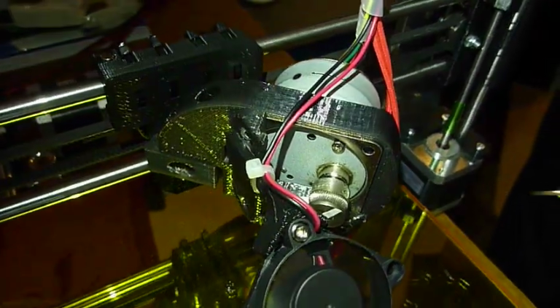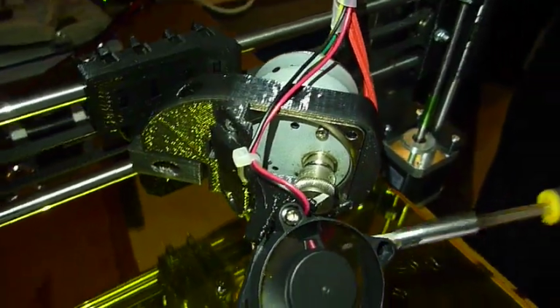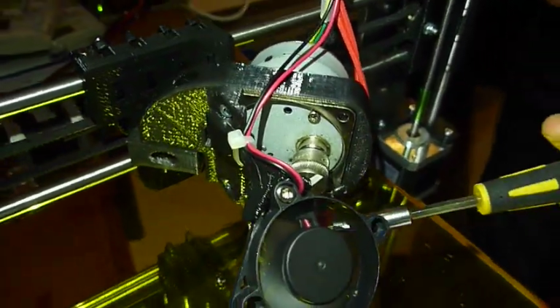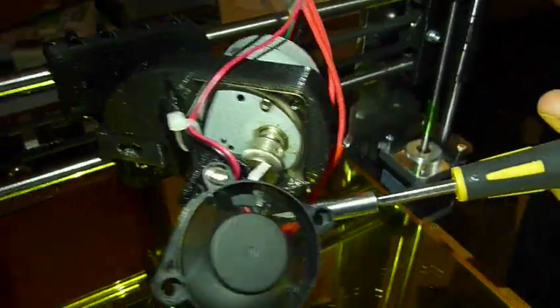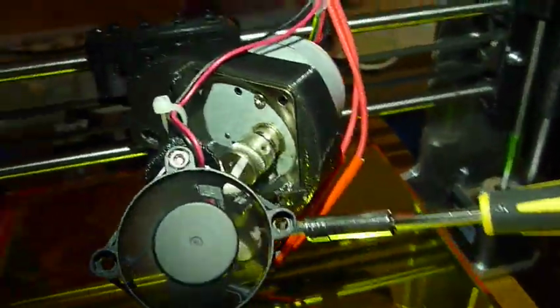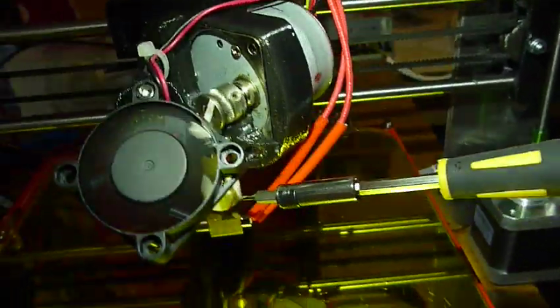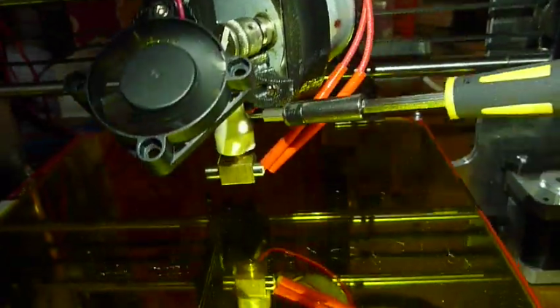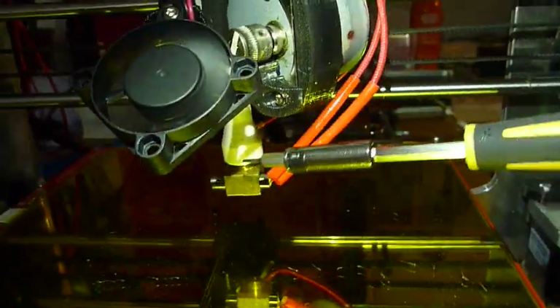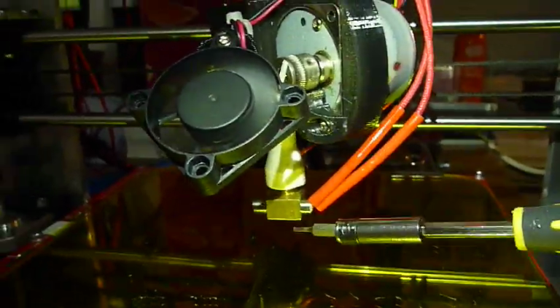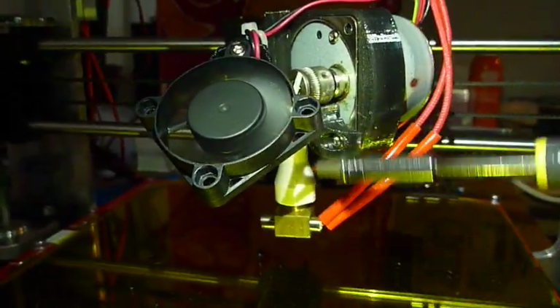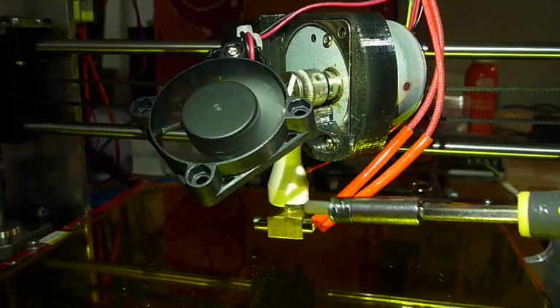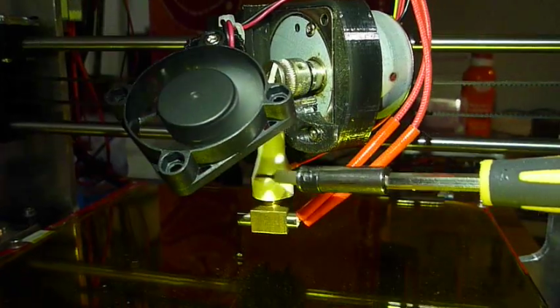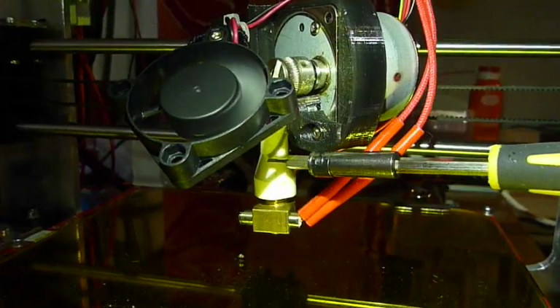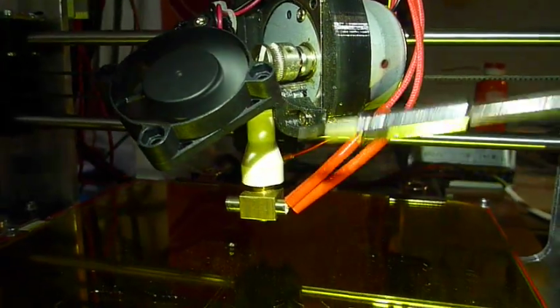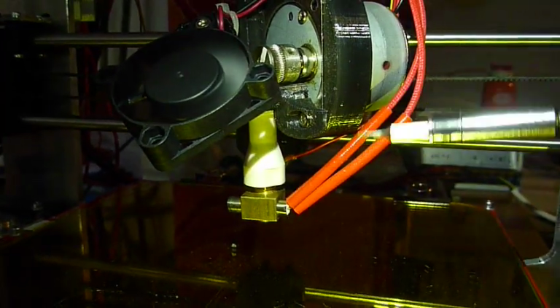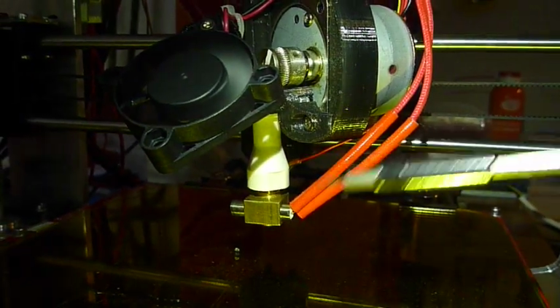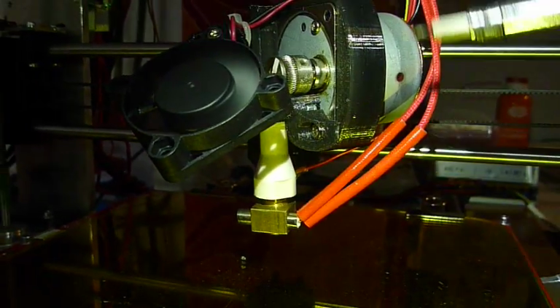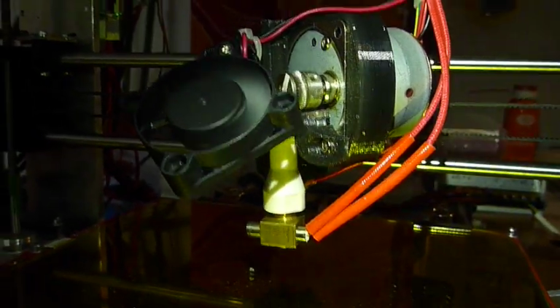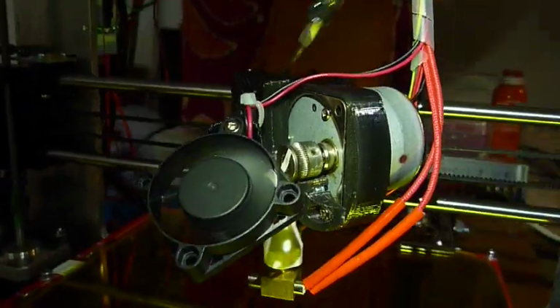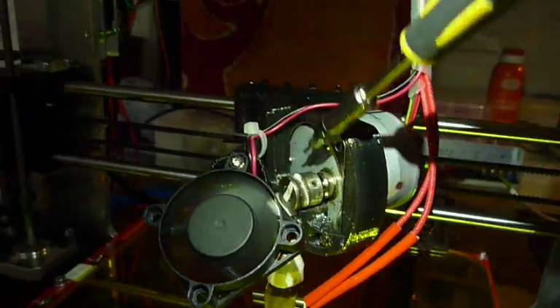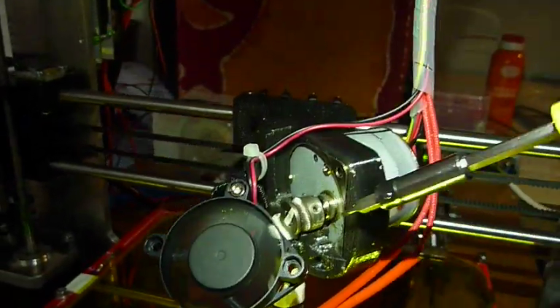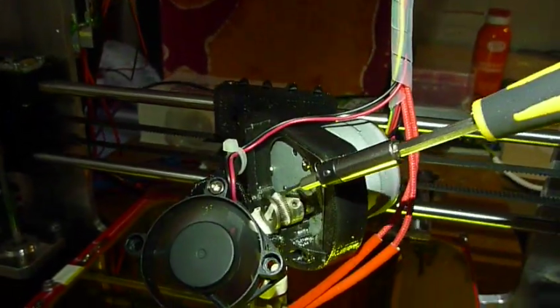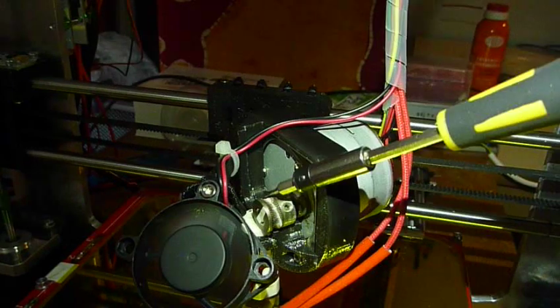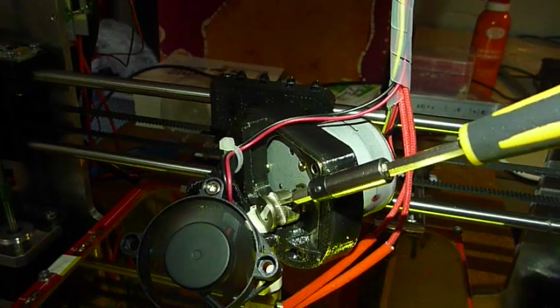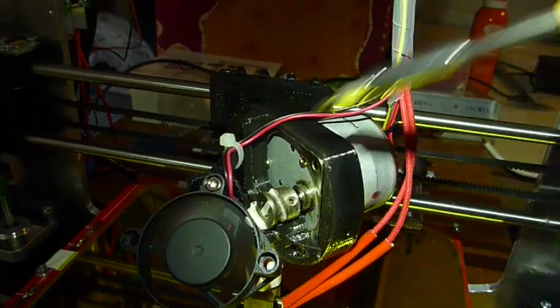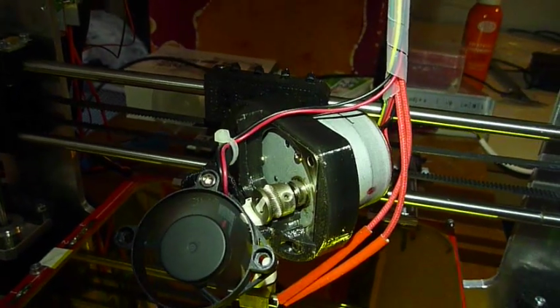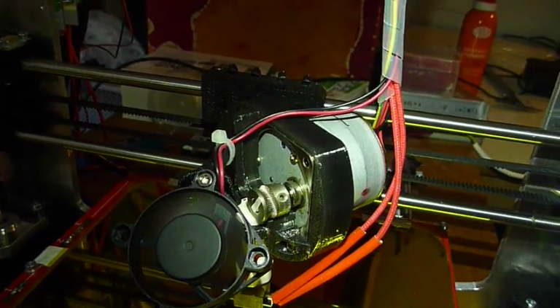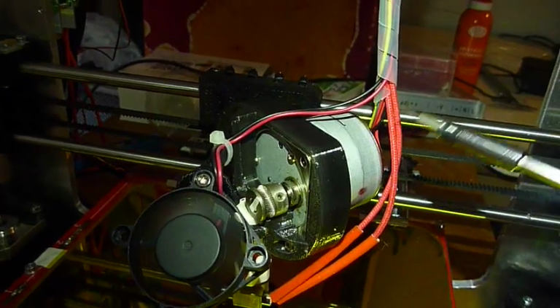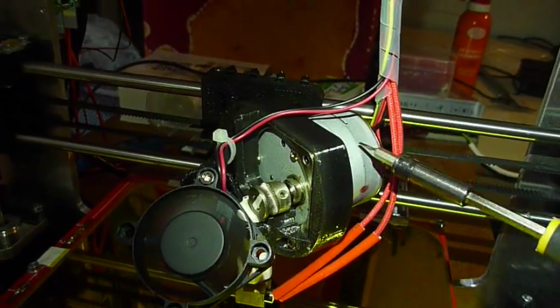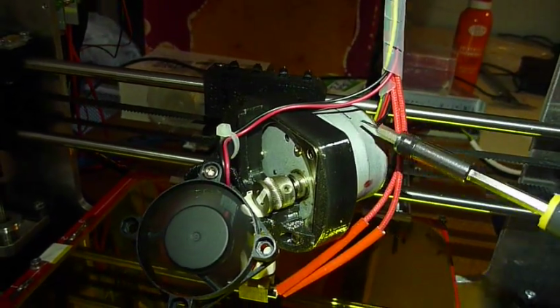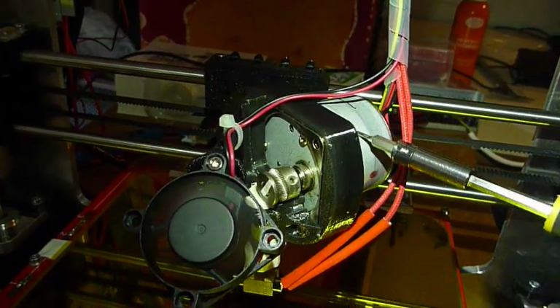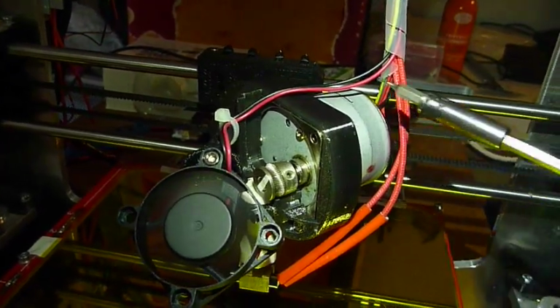At the bottom we have the extruder, the nozzle hotend — it's a ceramic hotend — and here is a geared stepper motor with the filament drive wheel. They are nice and small and light.